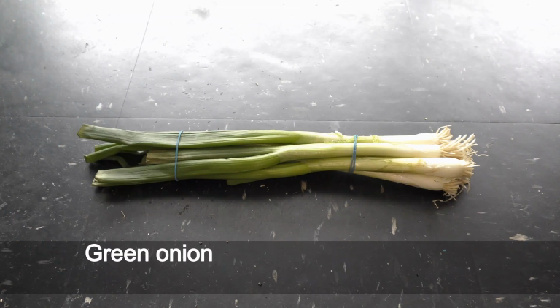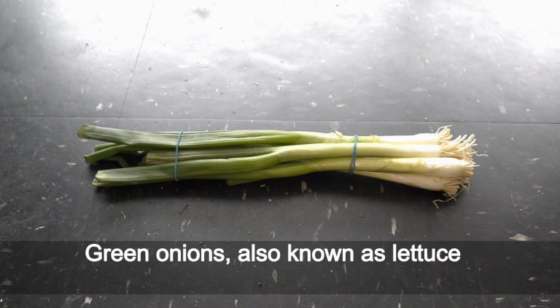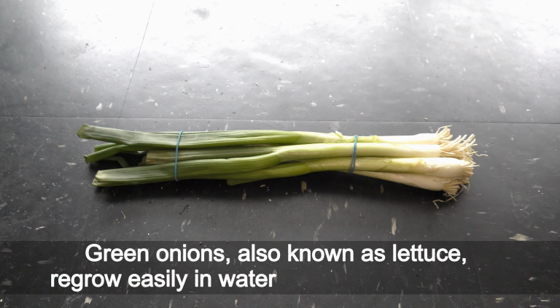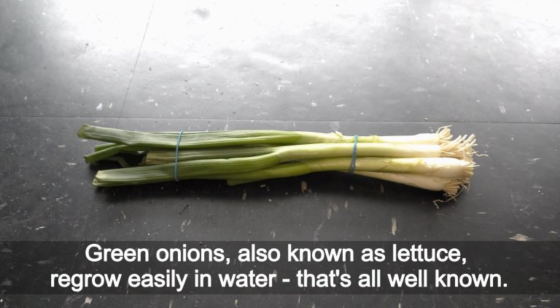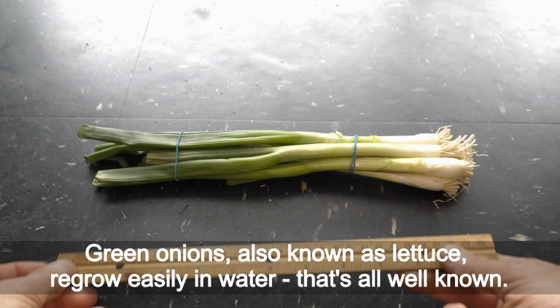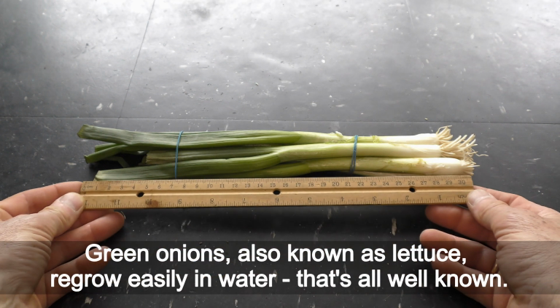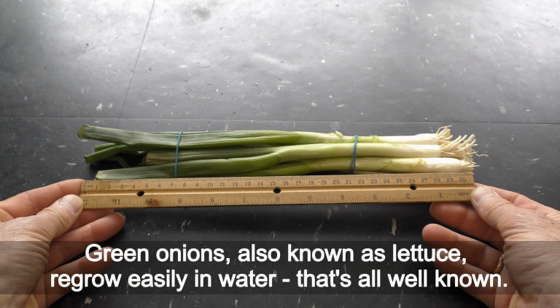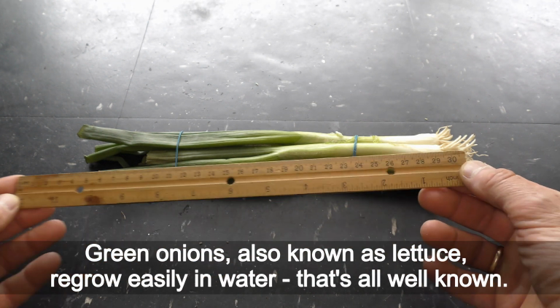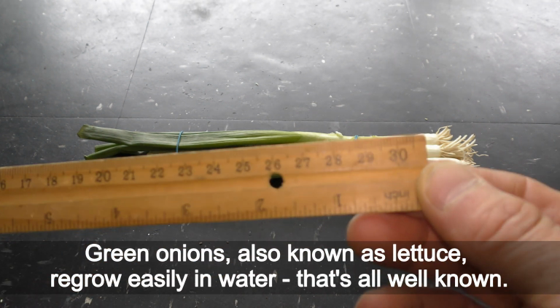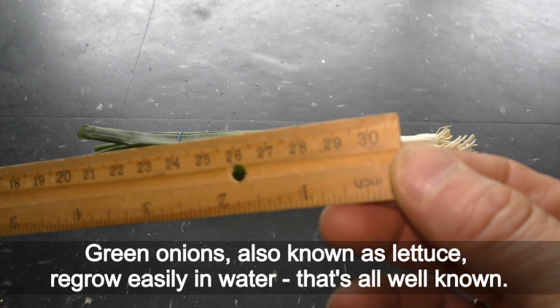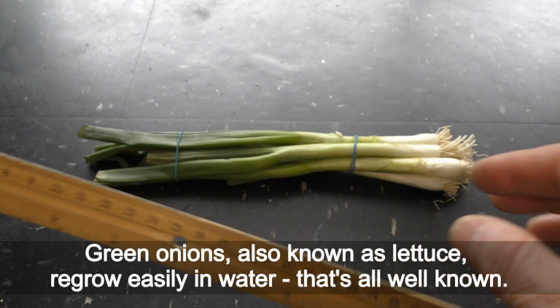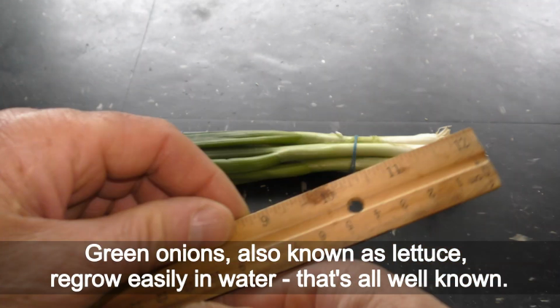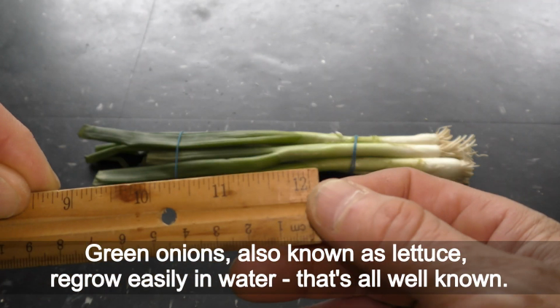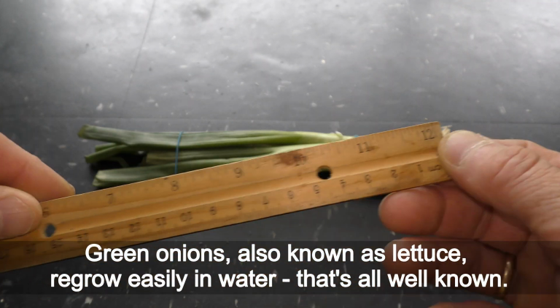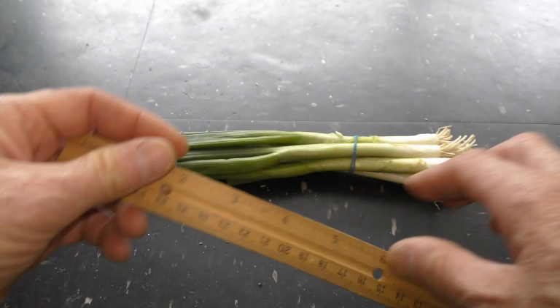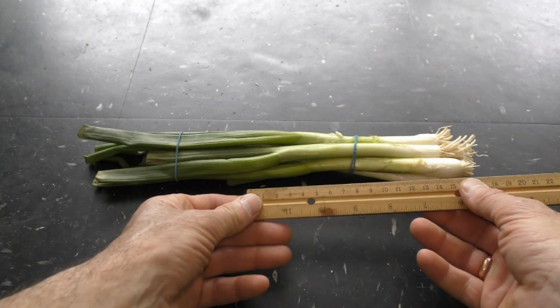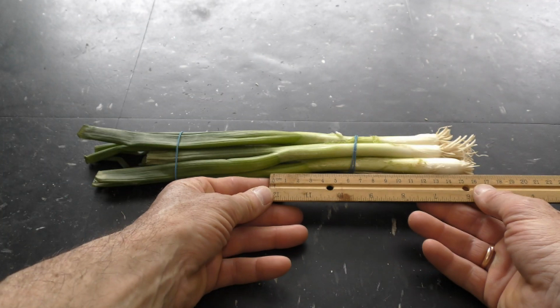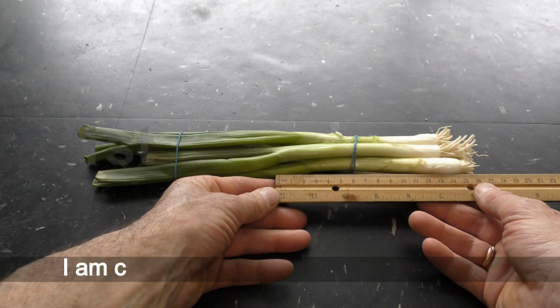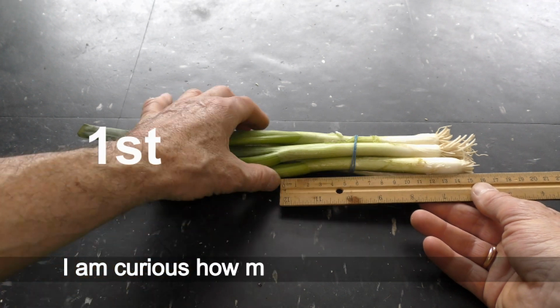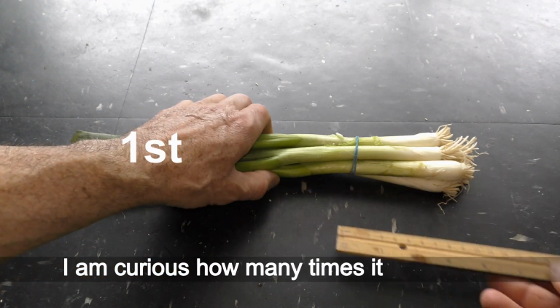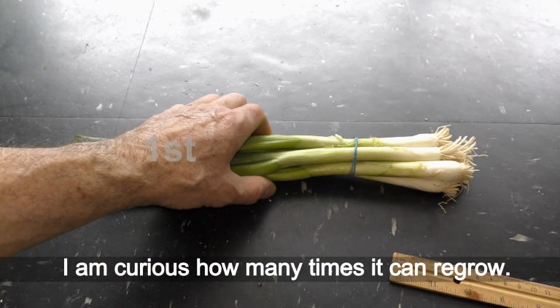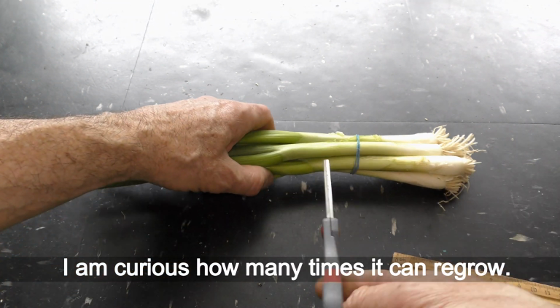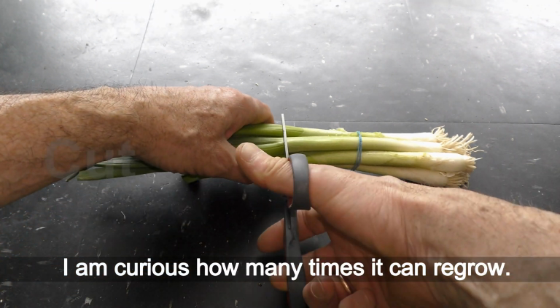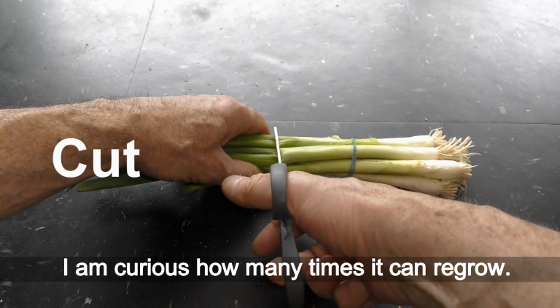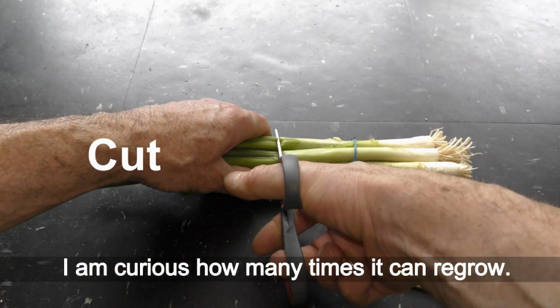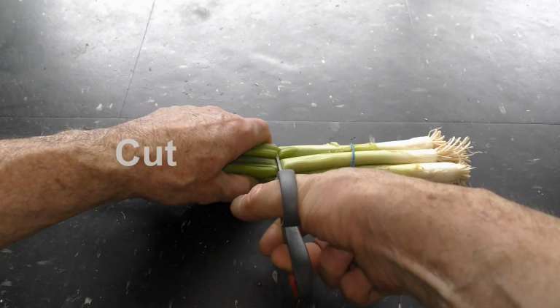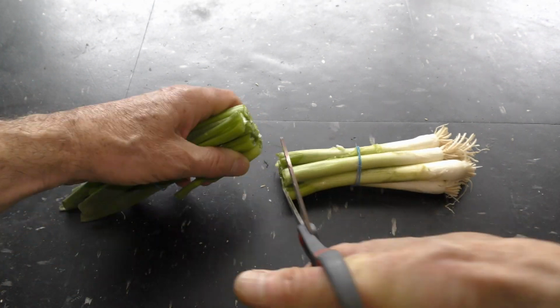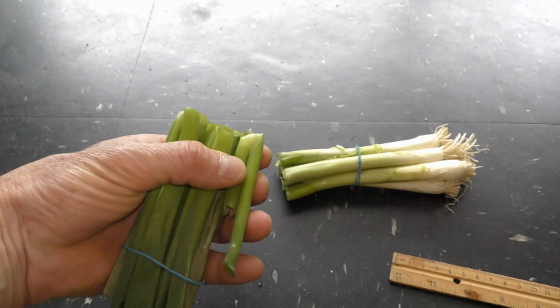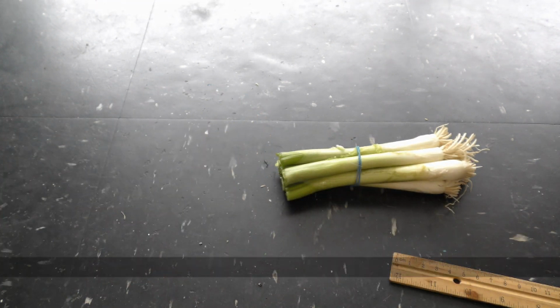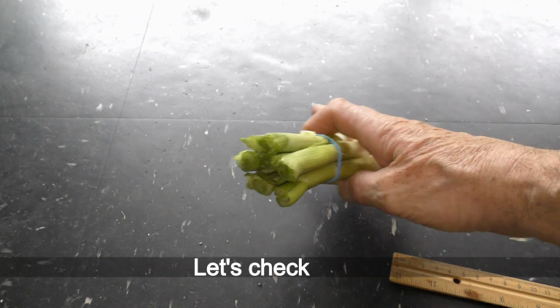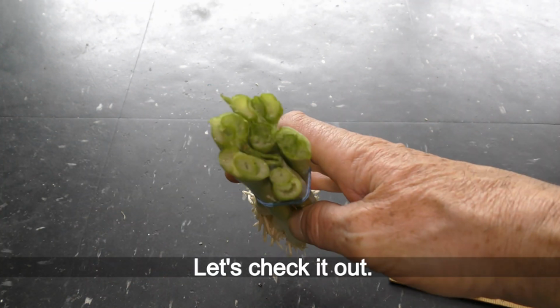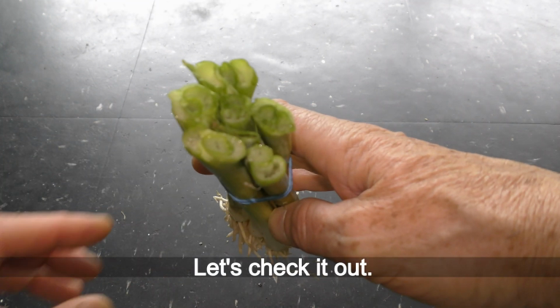Green onions, also known as scallions, regrow easily in water. That's all well known. I'm curious how many times they can regrow. Let's check it out.